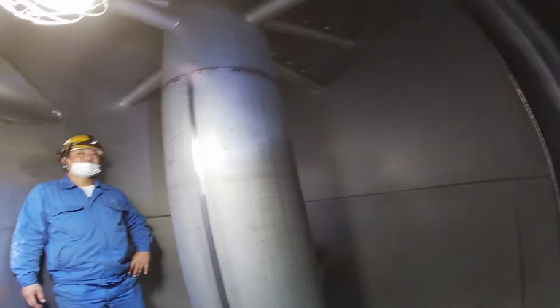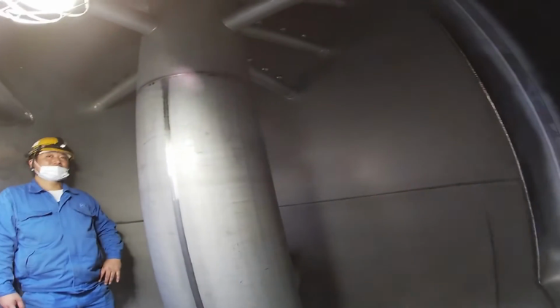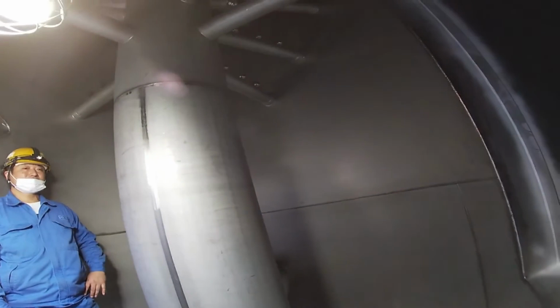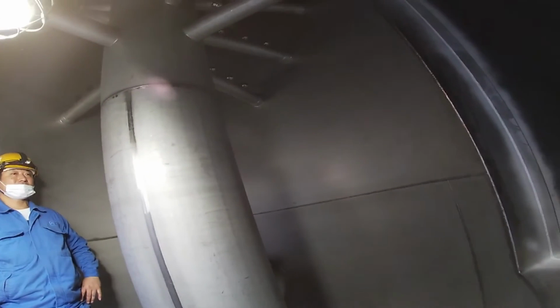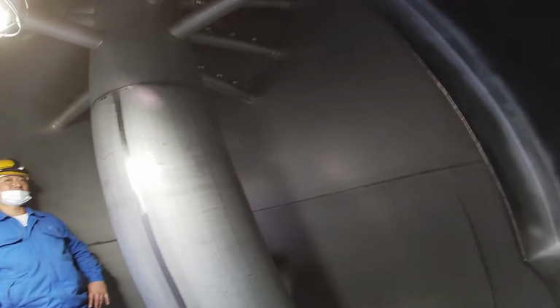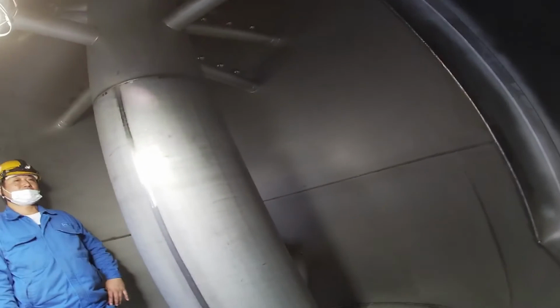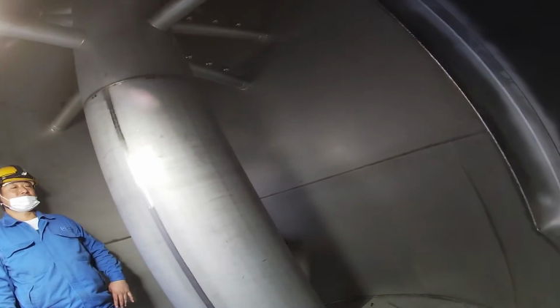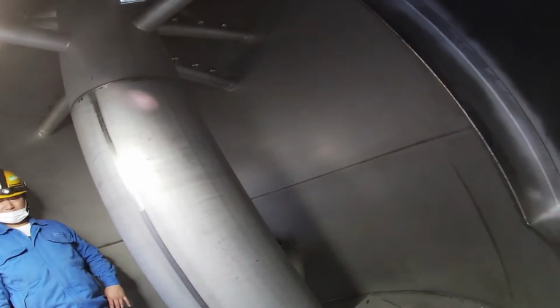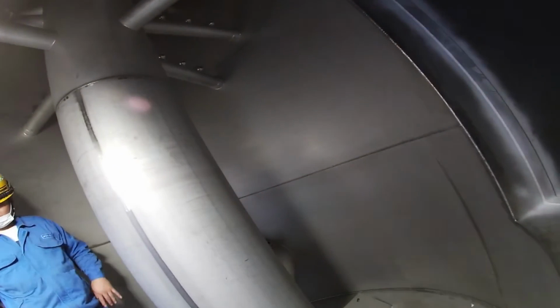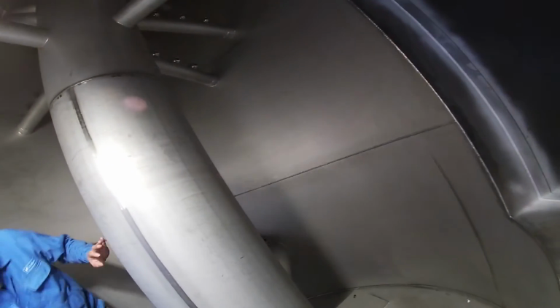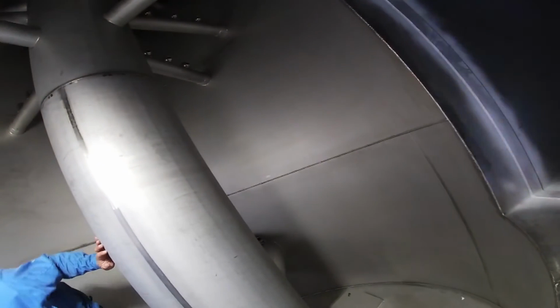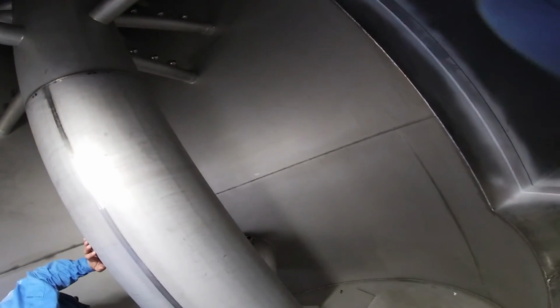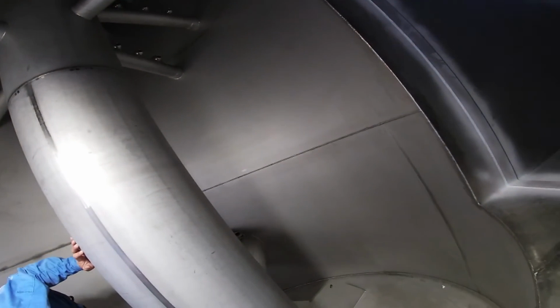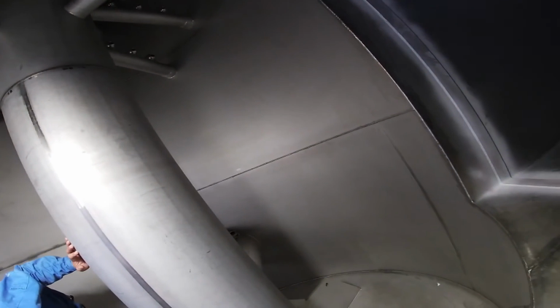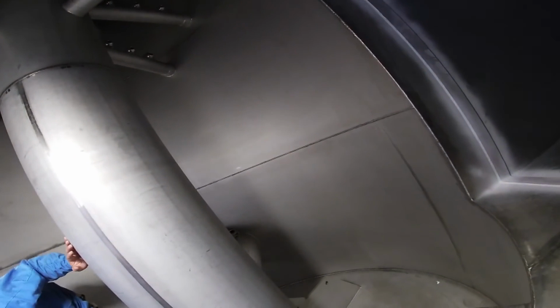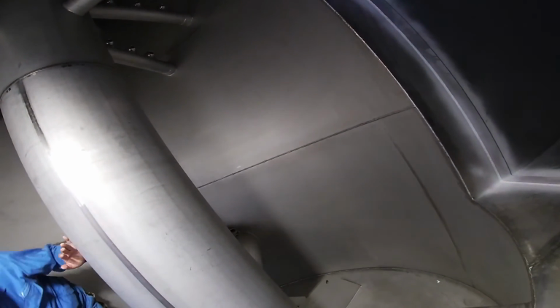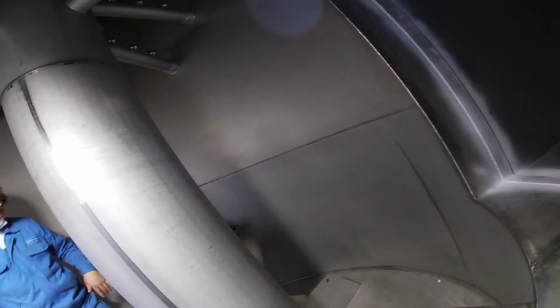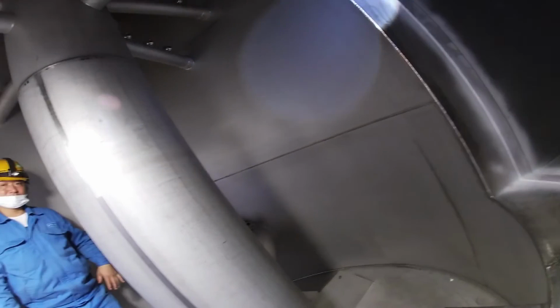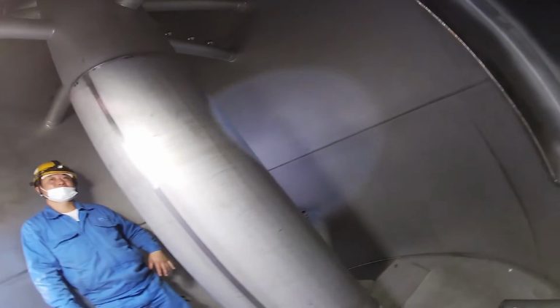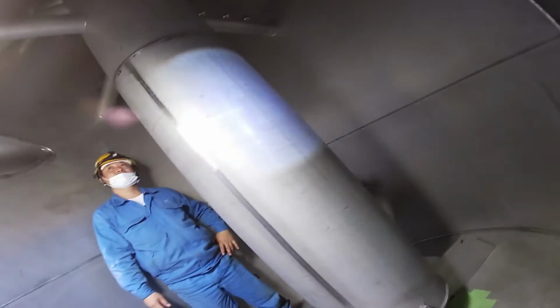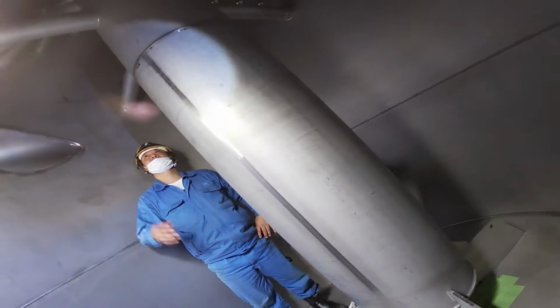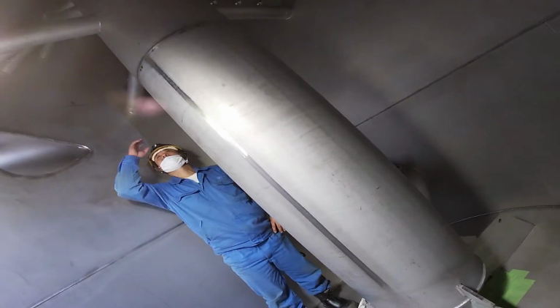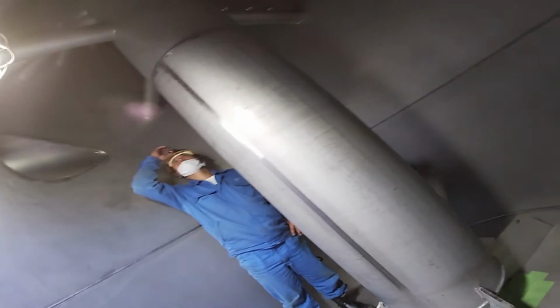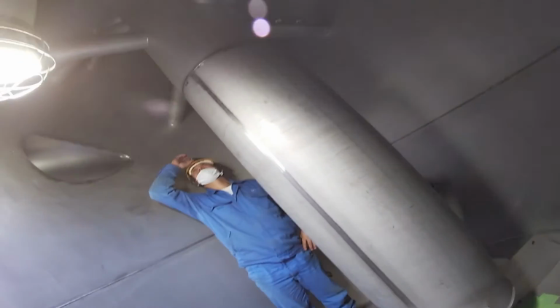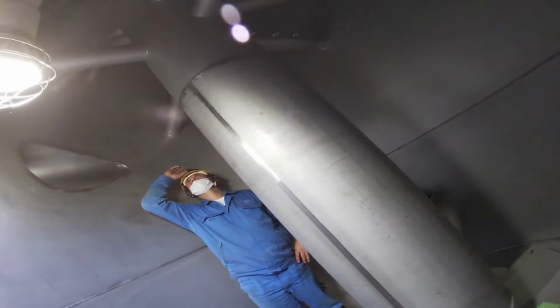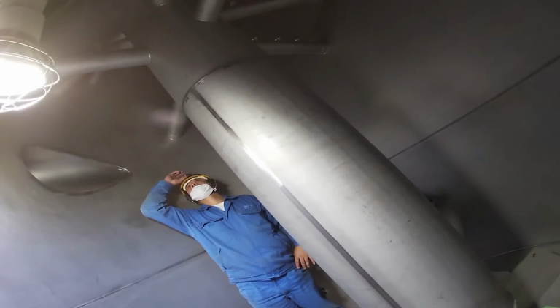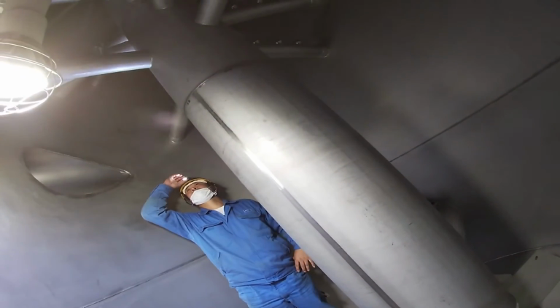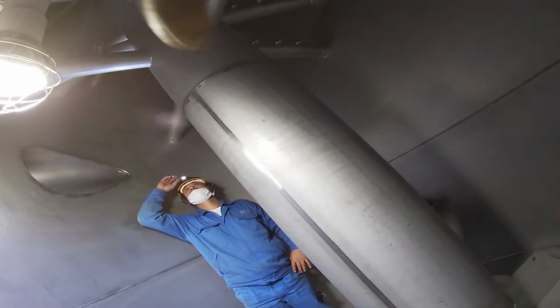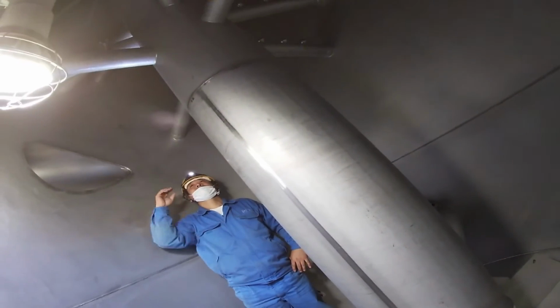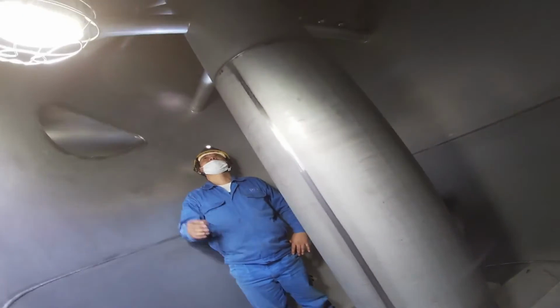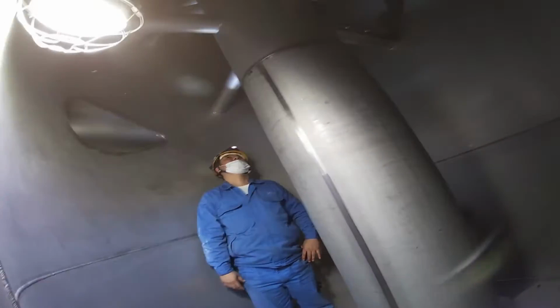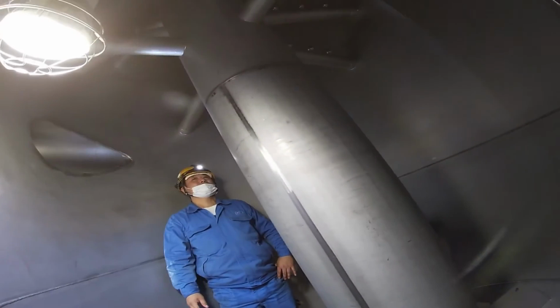I'll go inside — check it! You're not scared, bro.